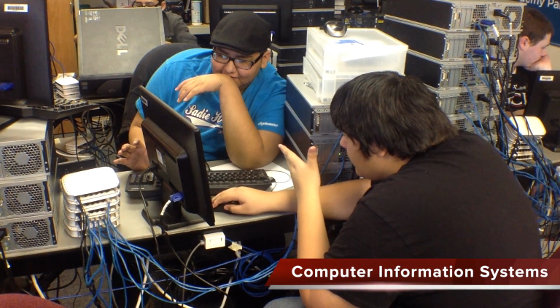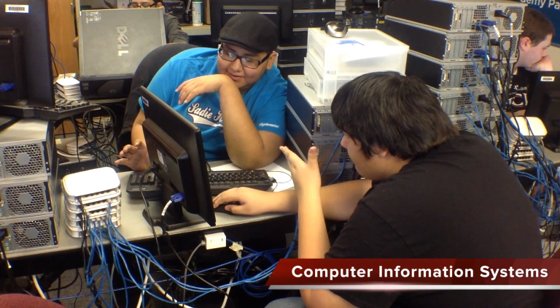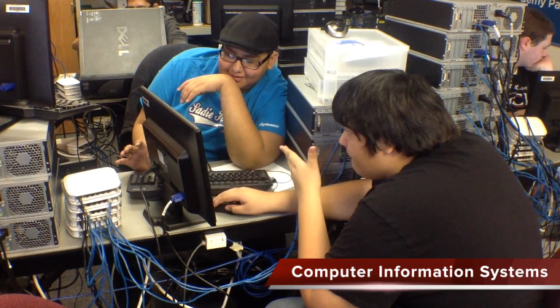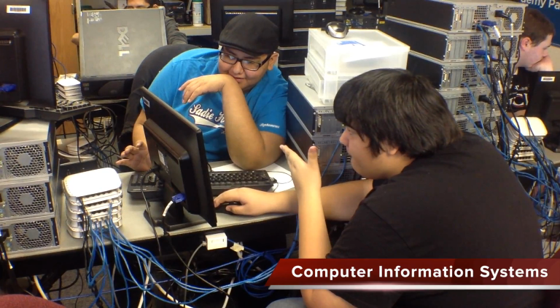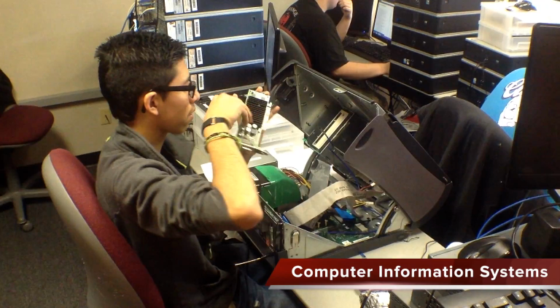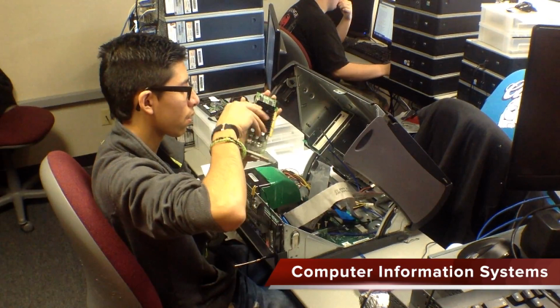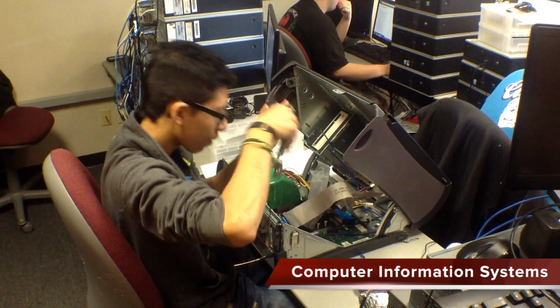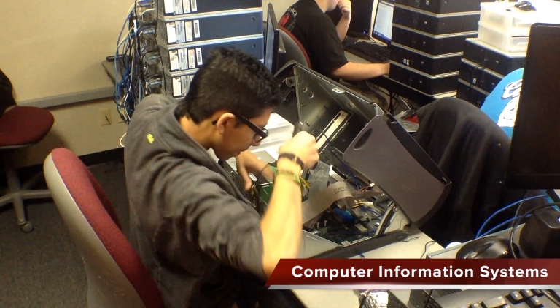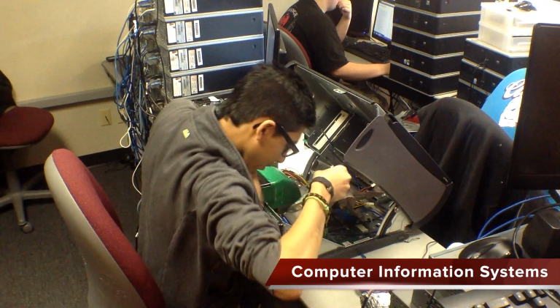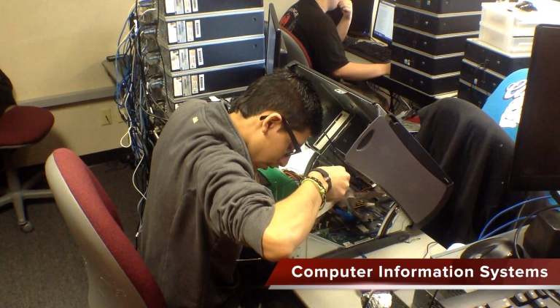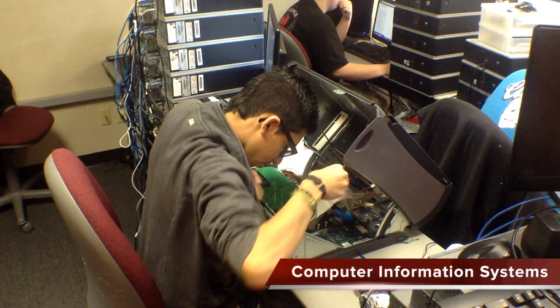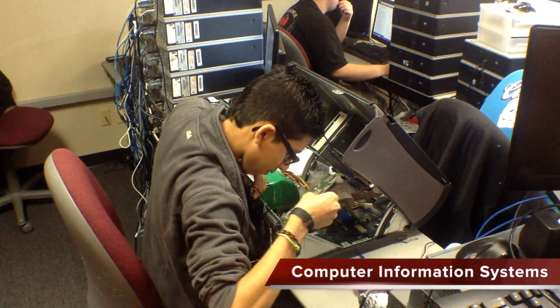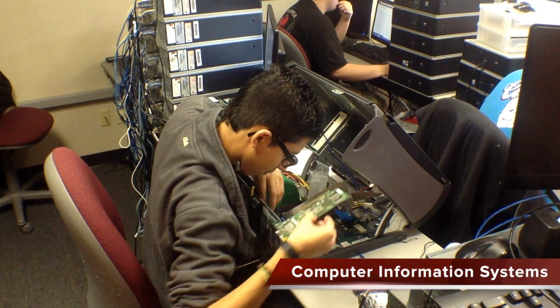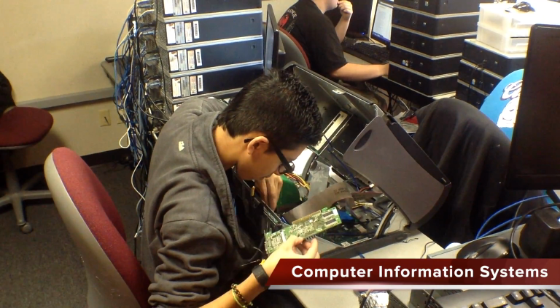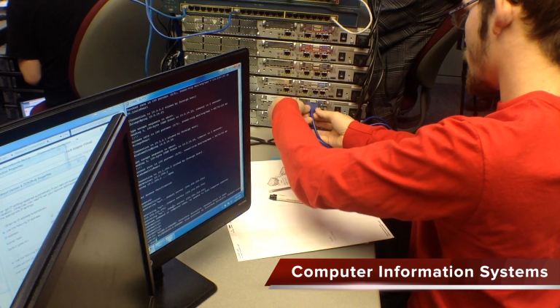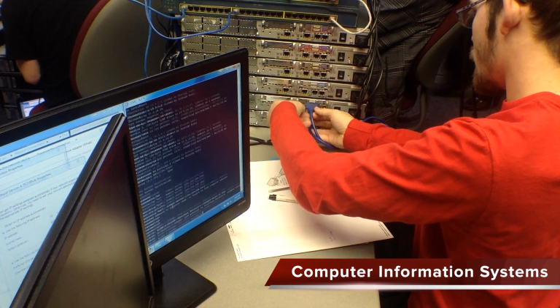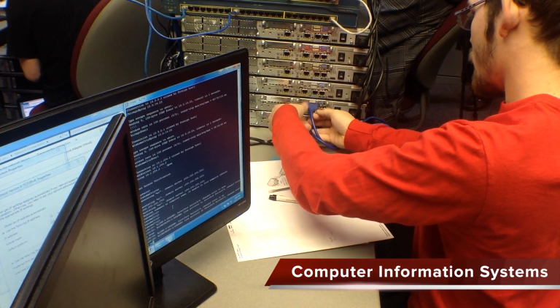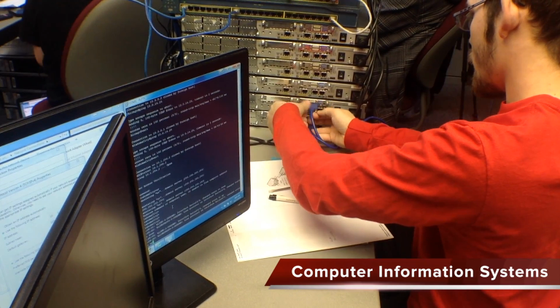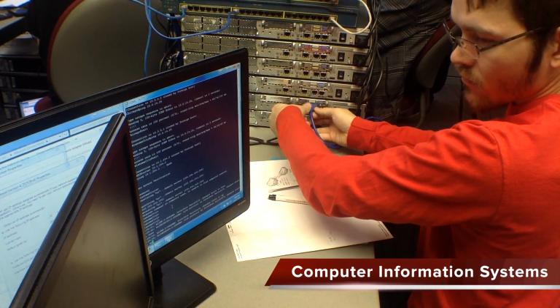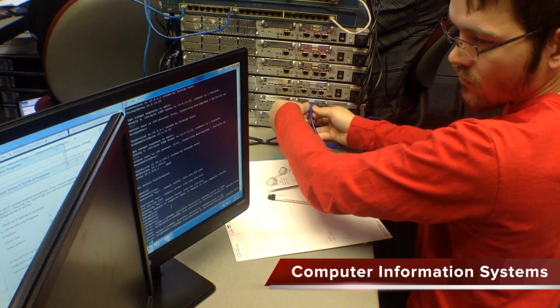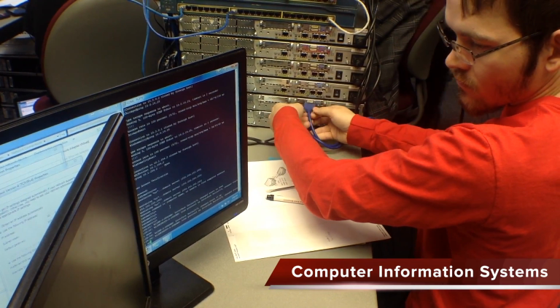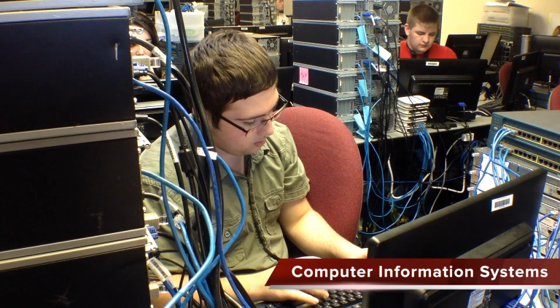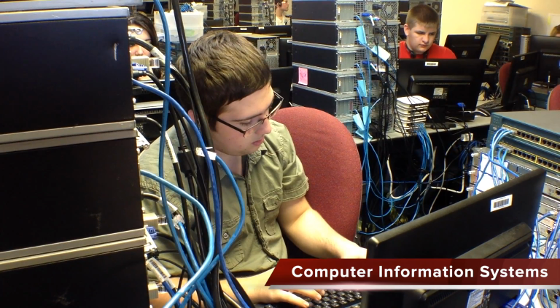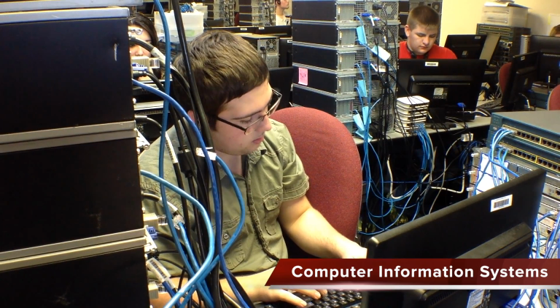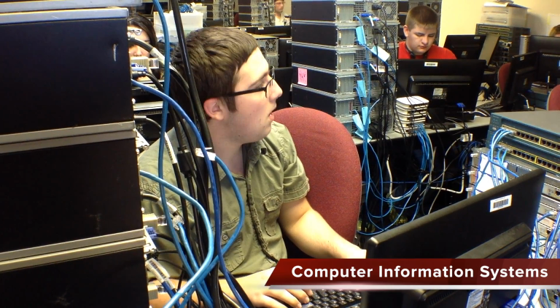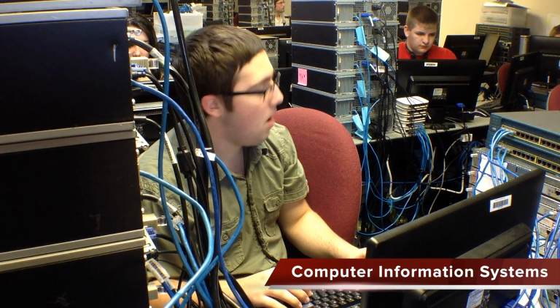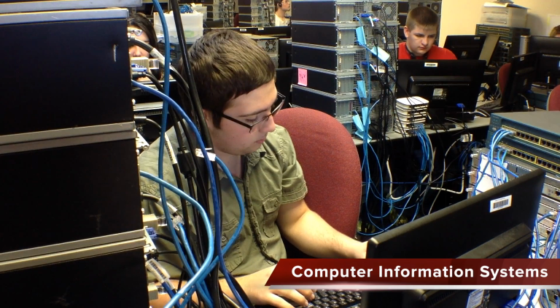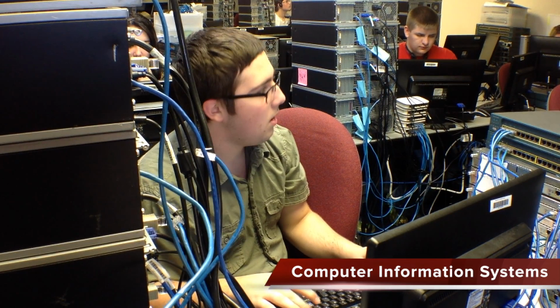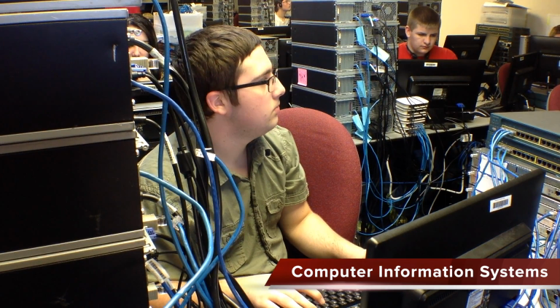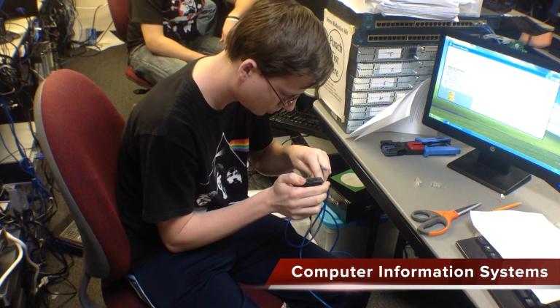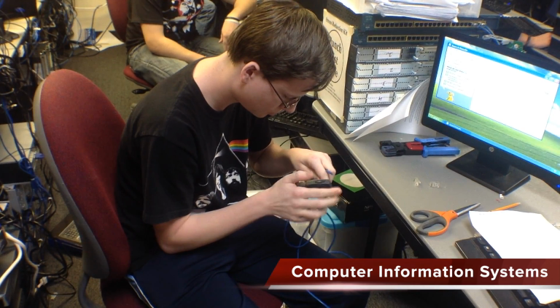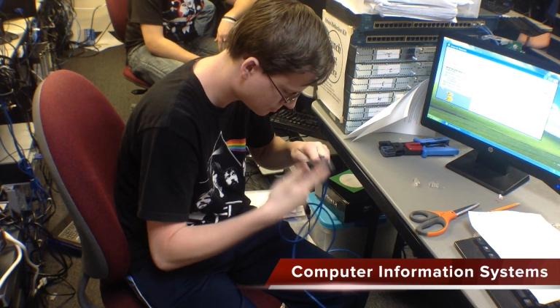Earn A+, Security+, and Linux certifications to become a certified technician in our Computer Information Systems program. Learn how to diagnose, repair, and maintain computers, servers, networks, and firewalls.